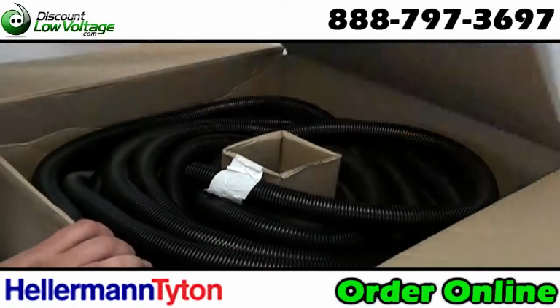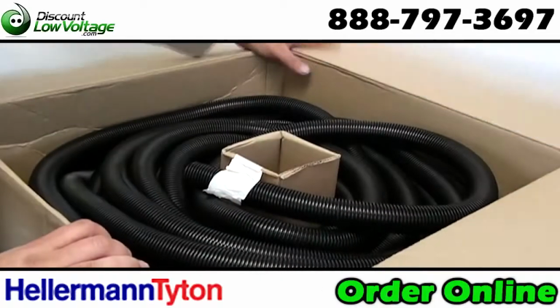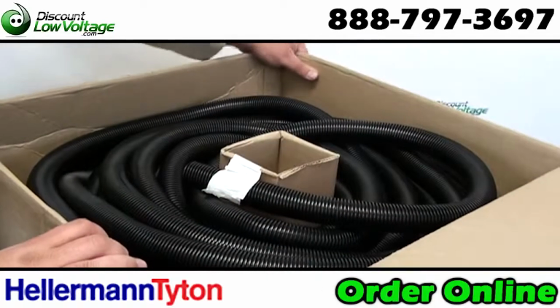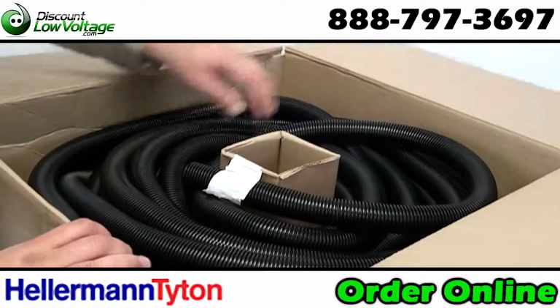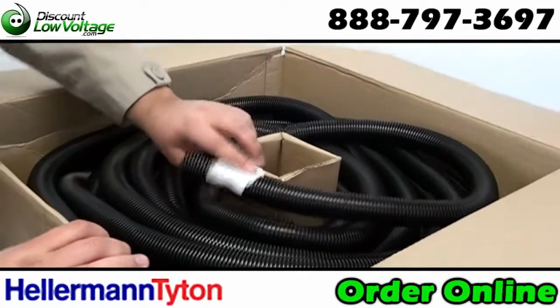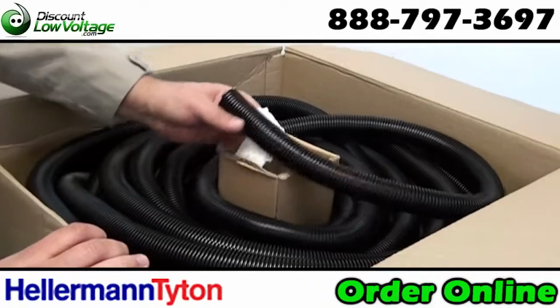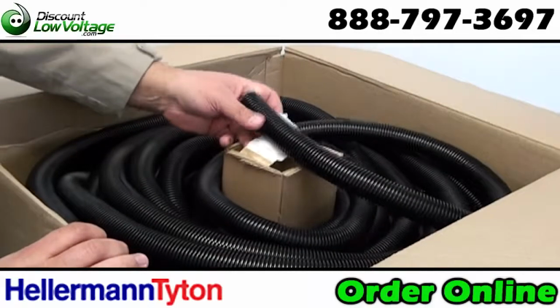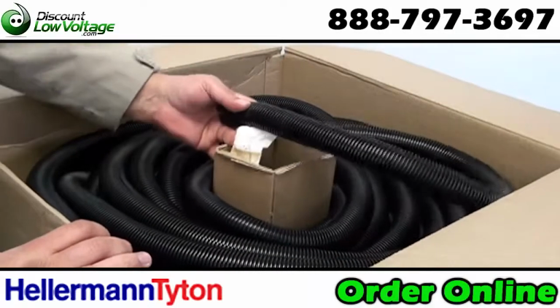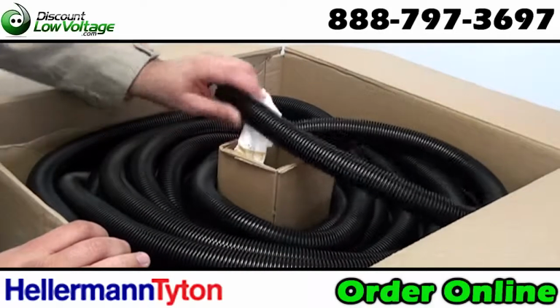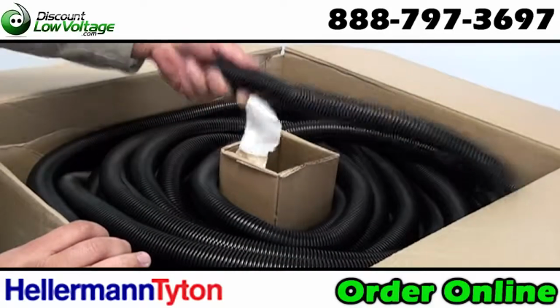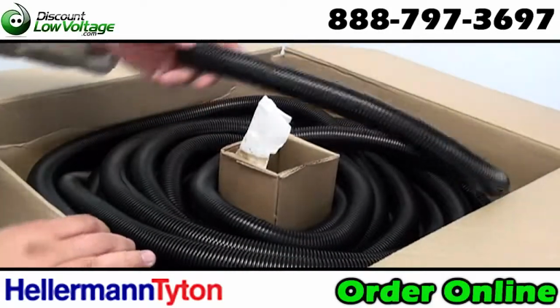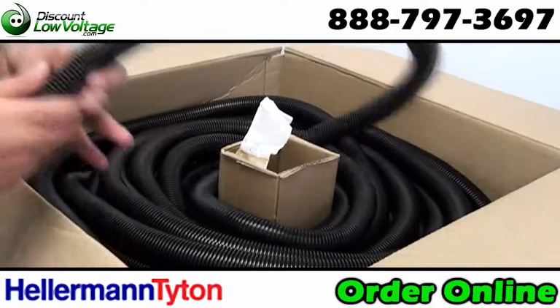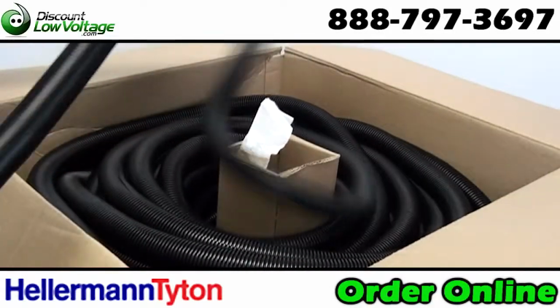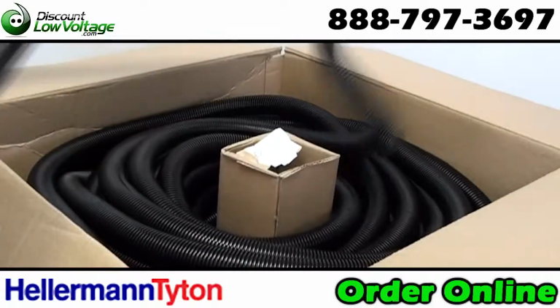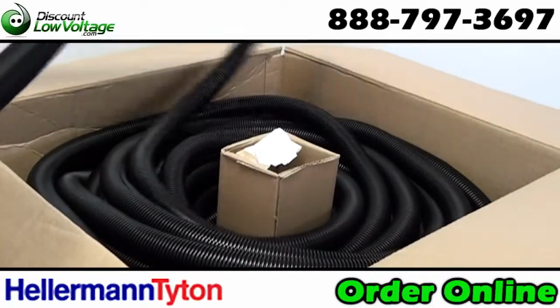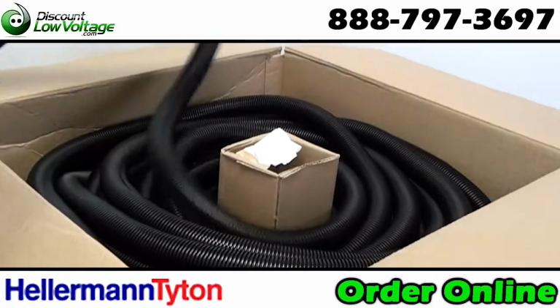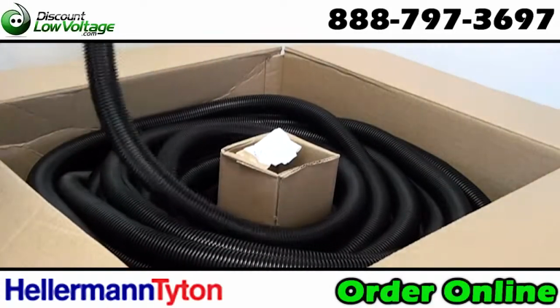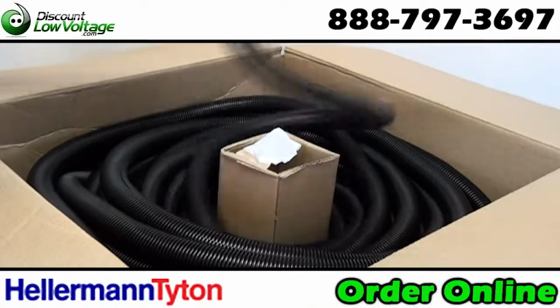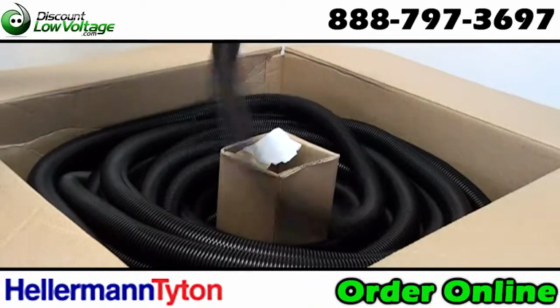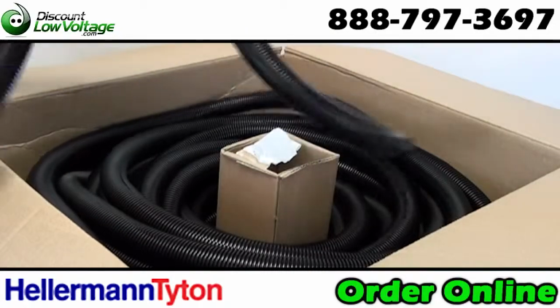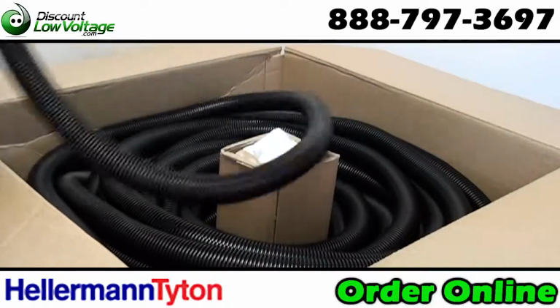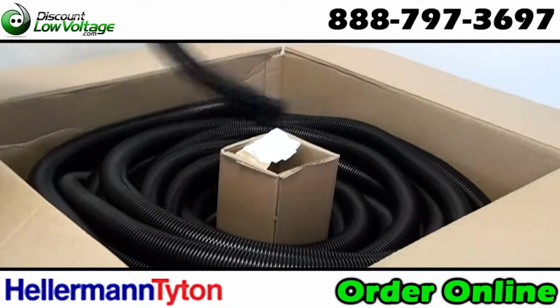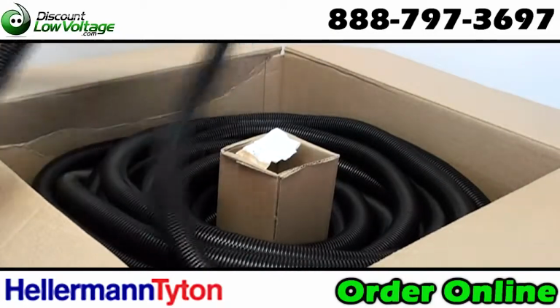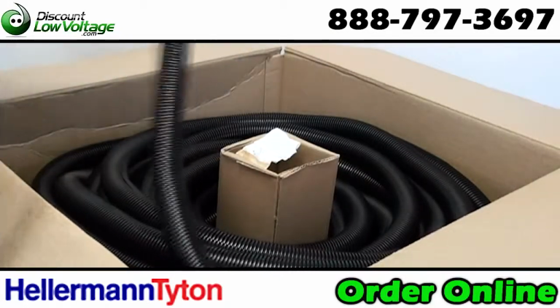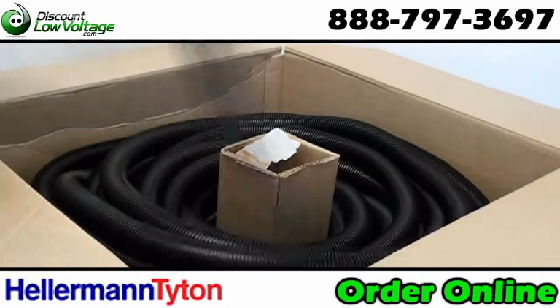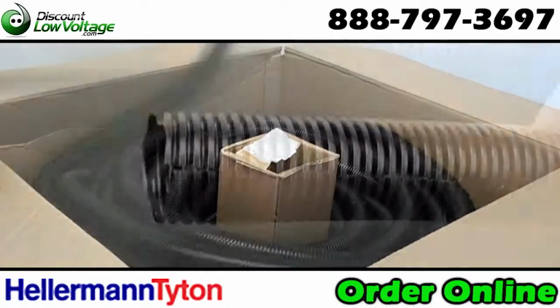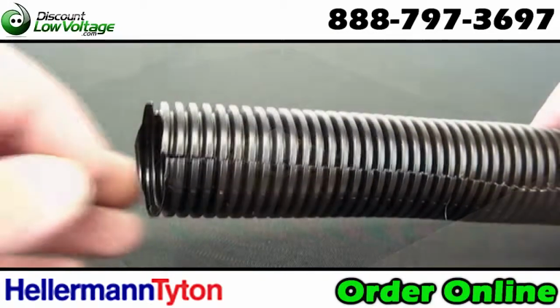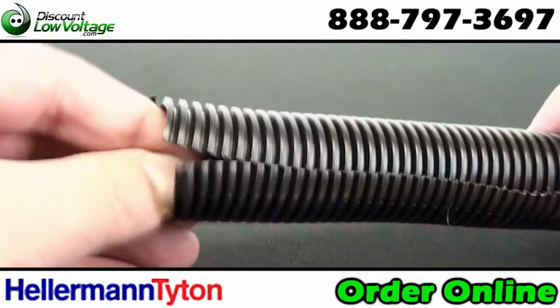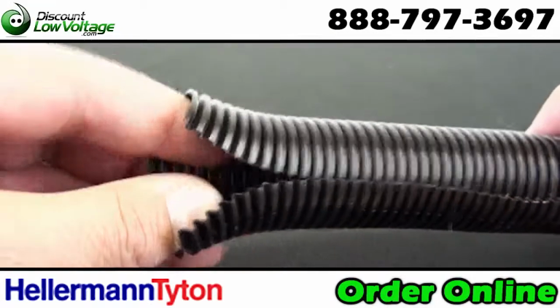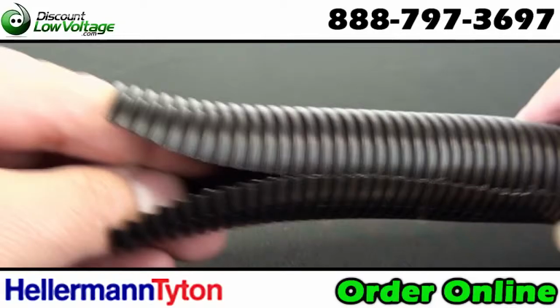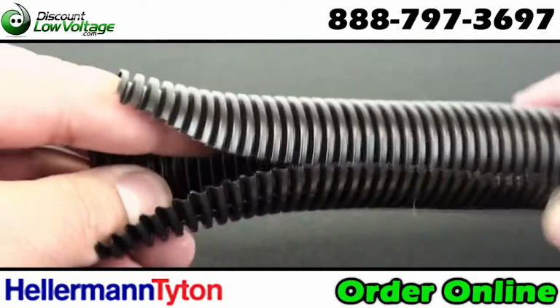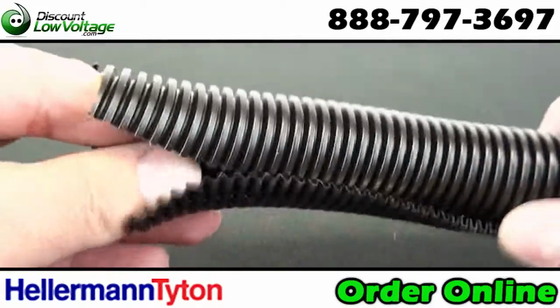Split side is ideal for applications where braided tubing or spiral wrap may be difficult to install. In harsh applications, the tubing can provide resistance to crushing, impact, and abrasion.